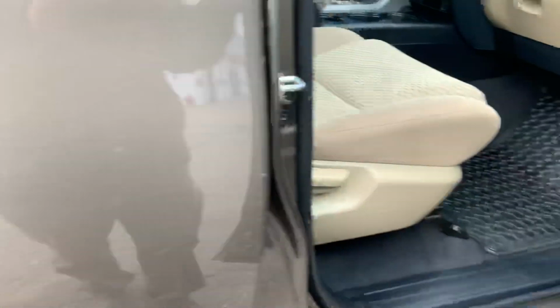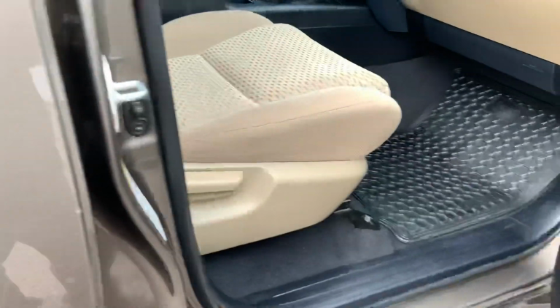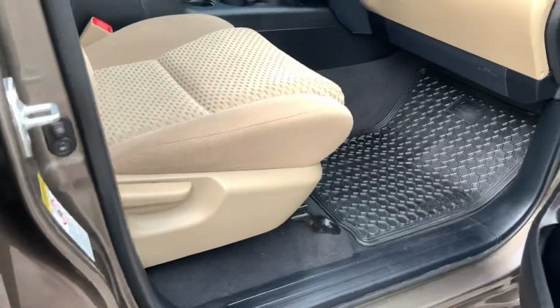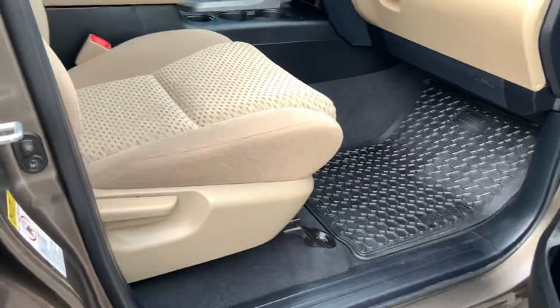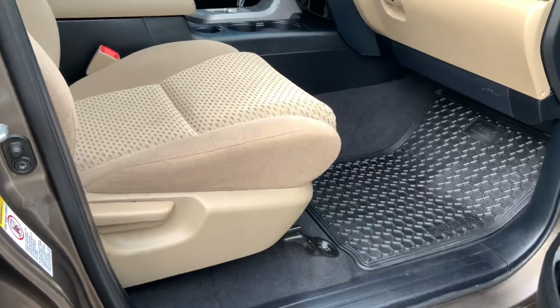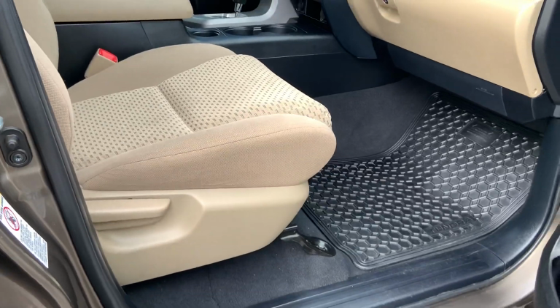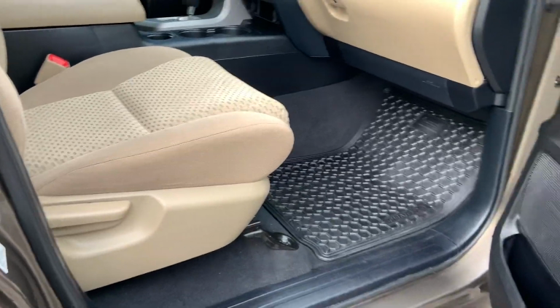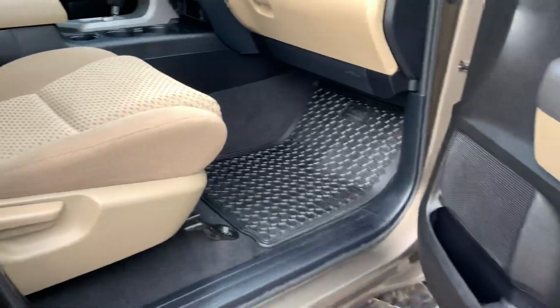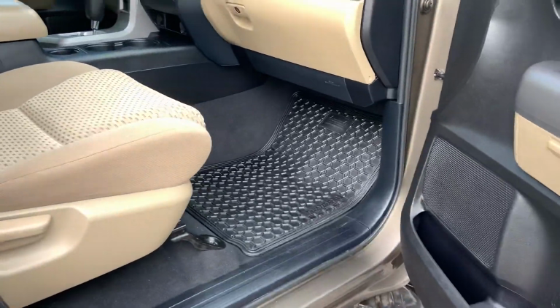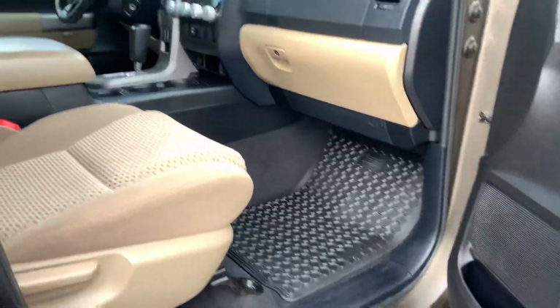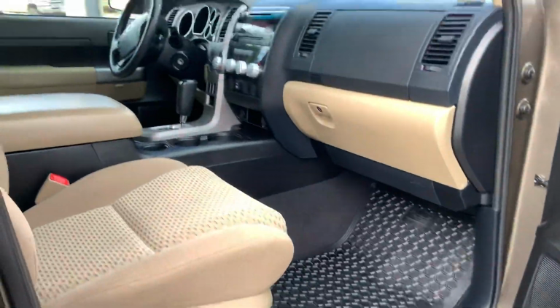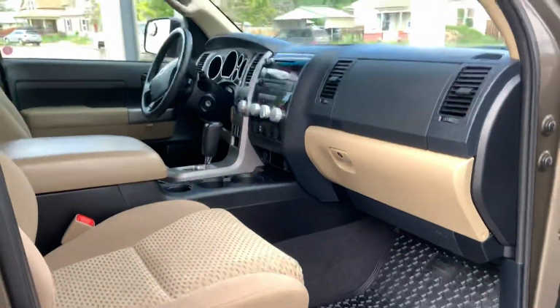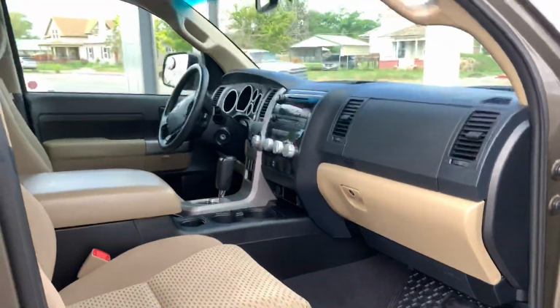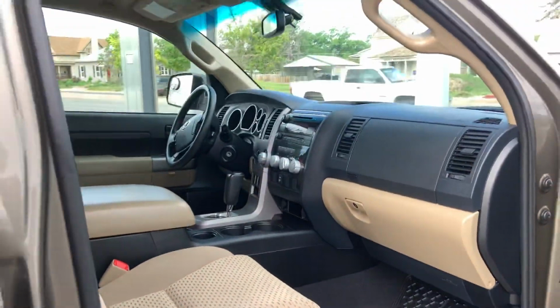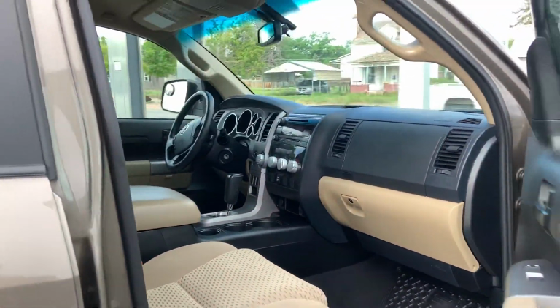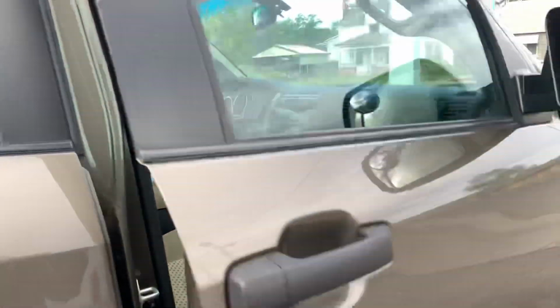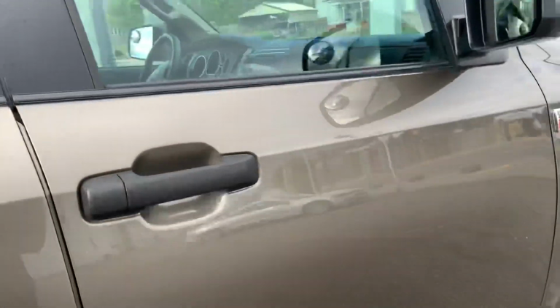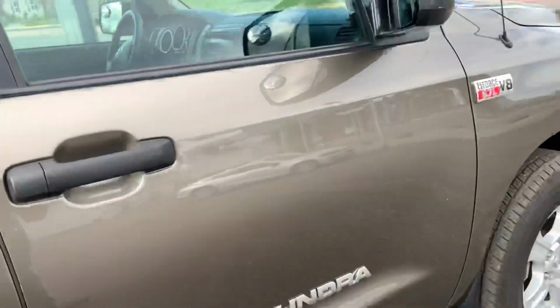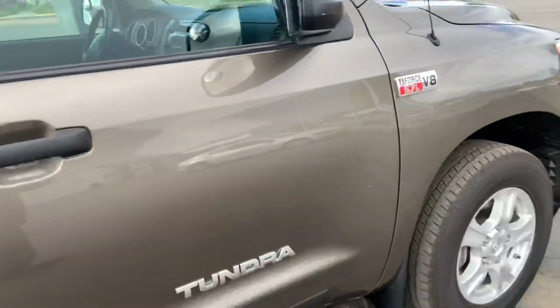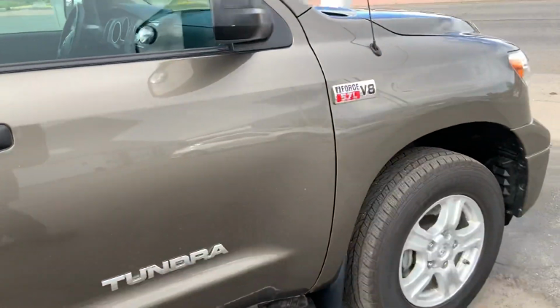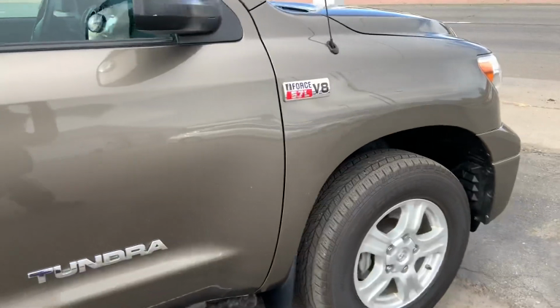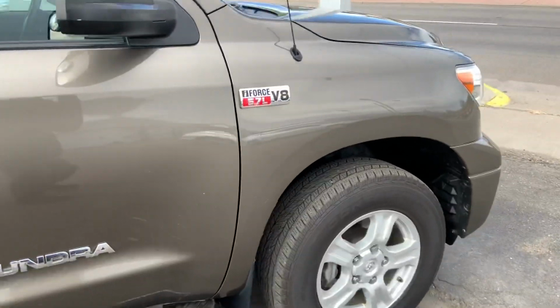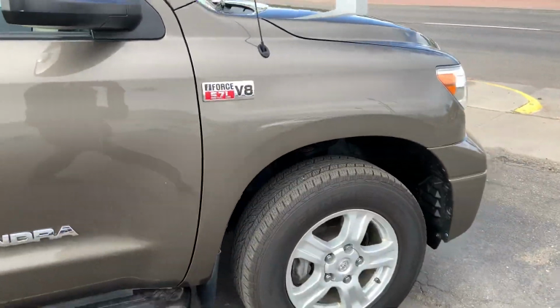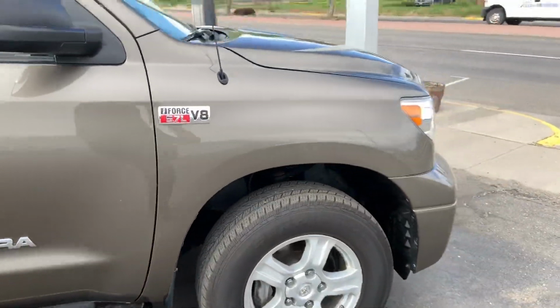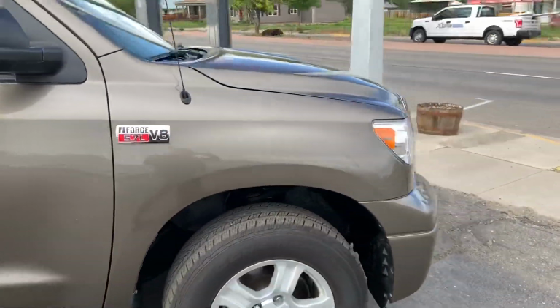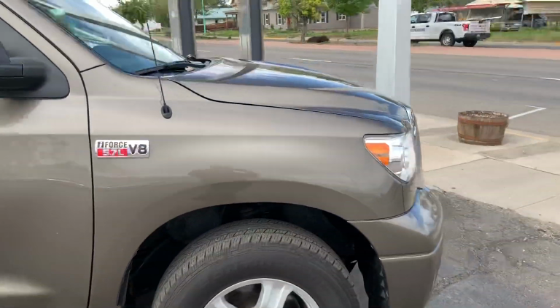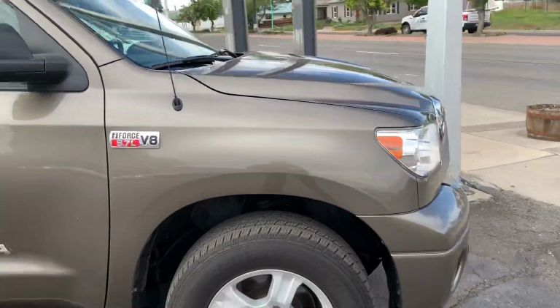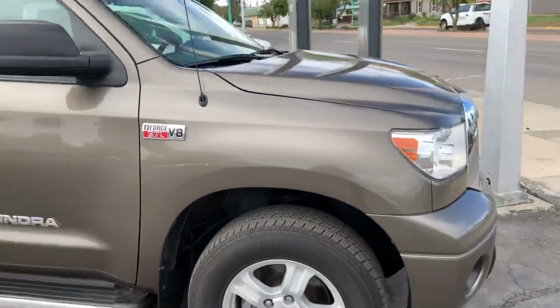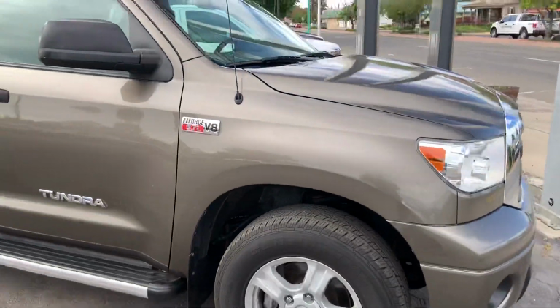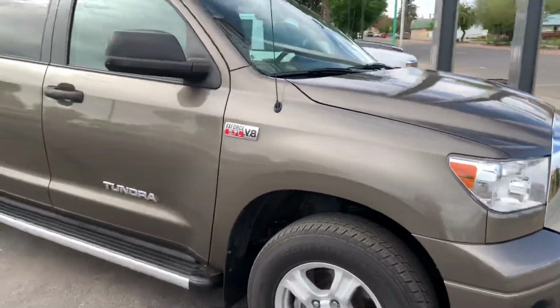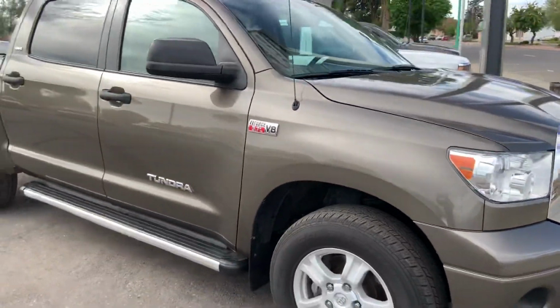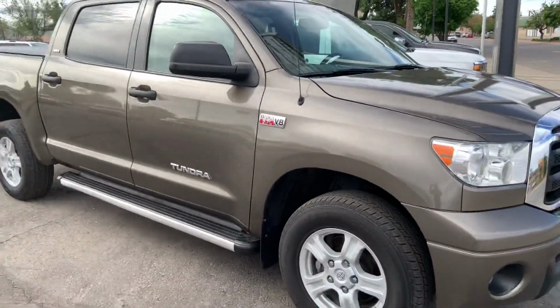Just the manual seat on the passenger side on this one. Any other questions on this vehicle, let me know. Thank you.